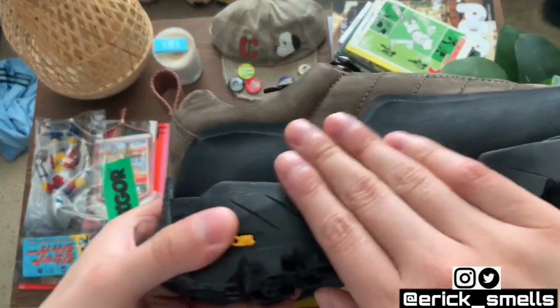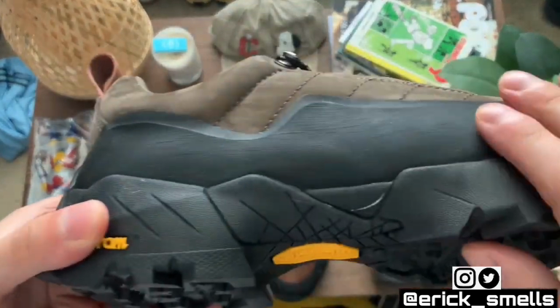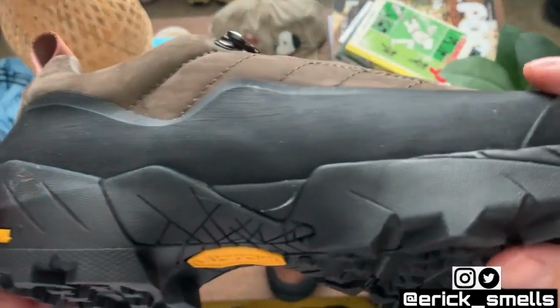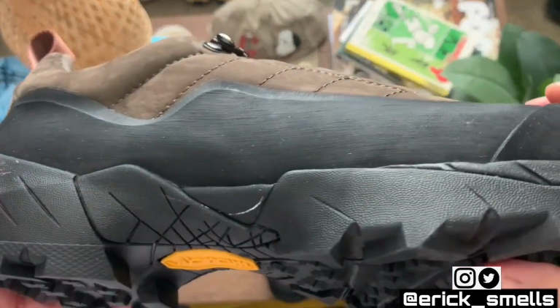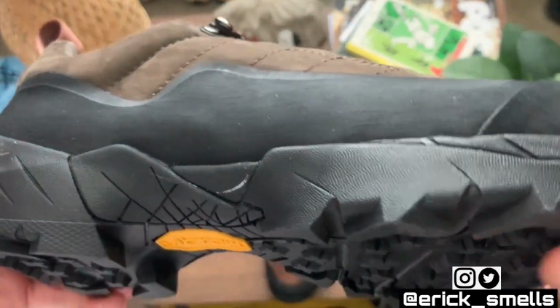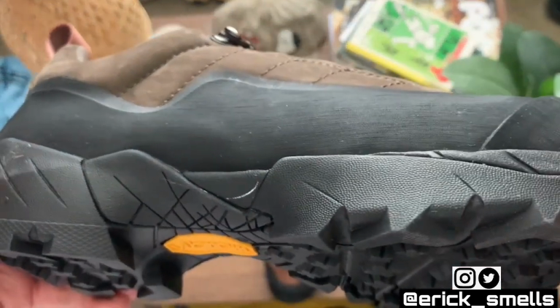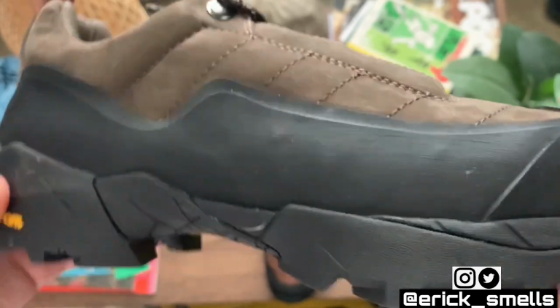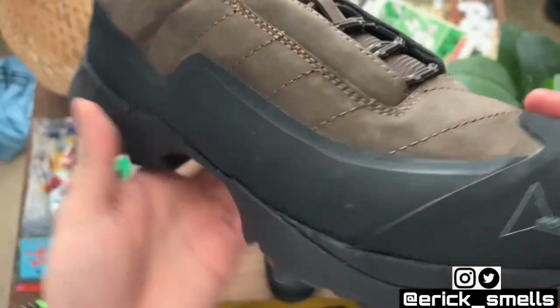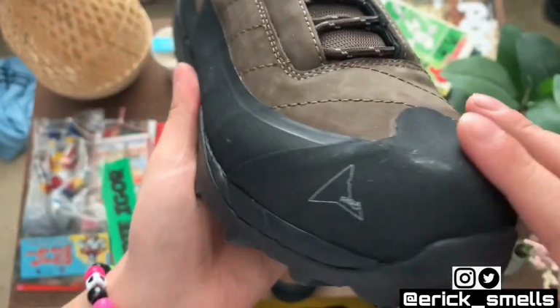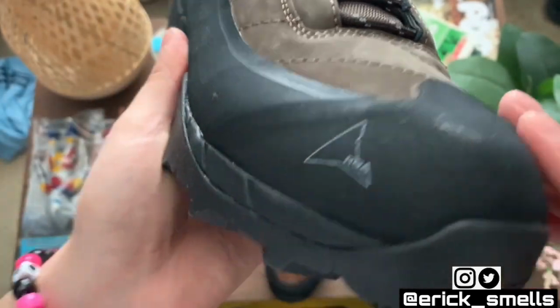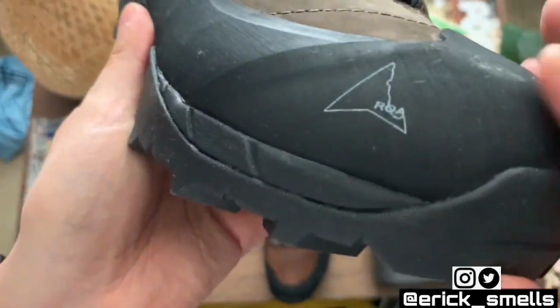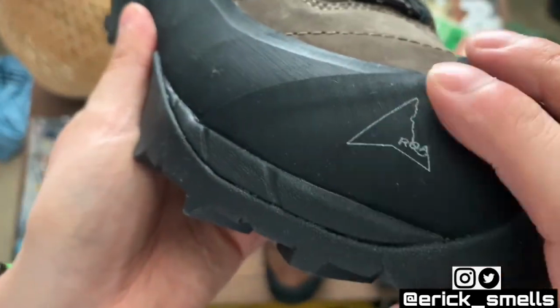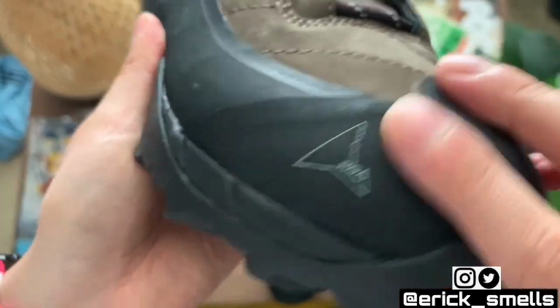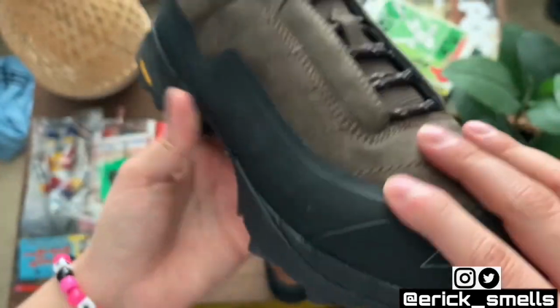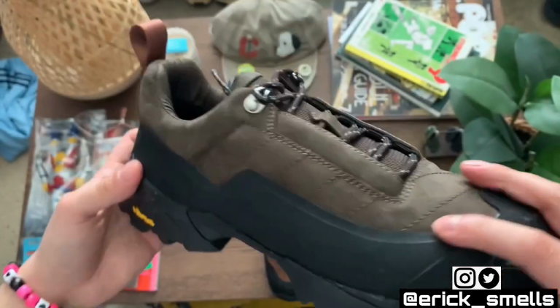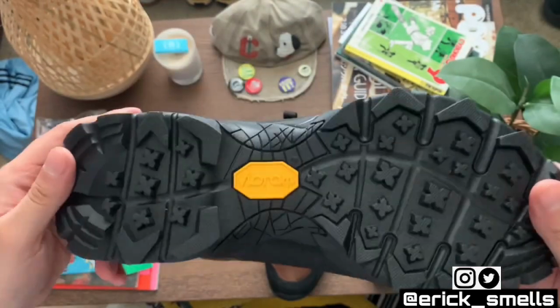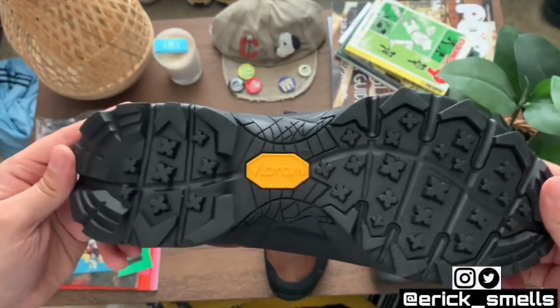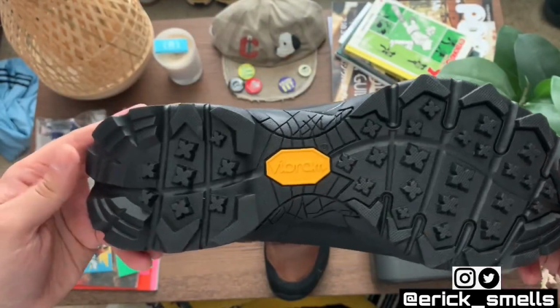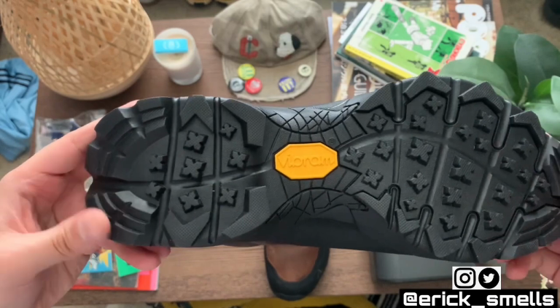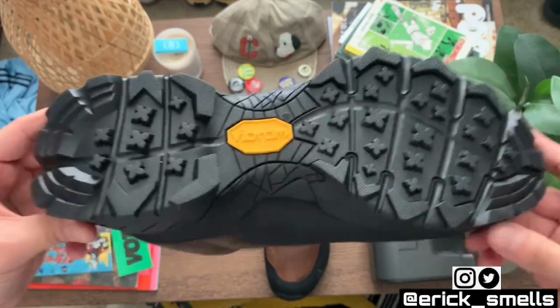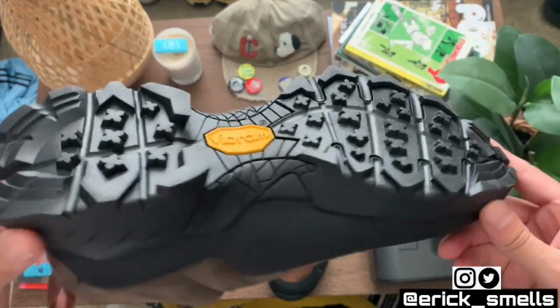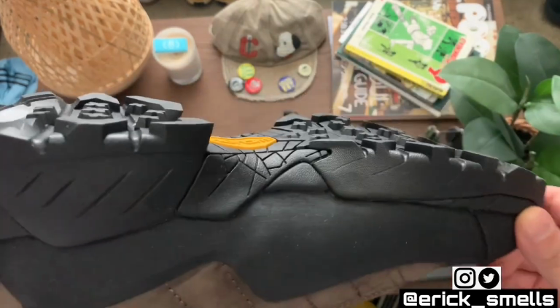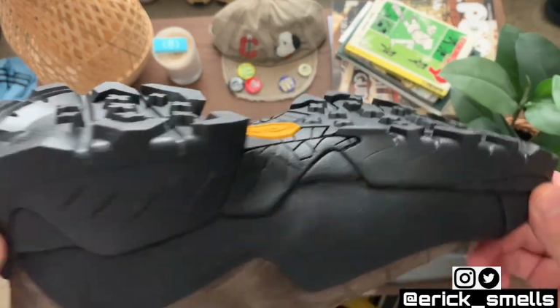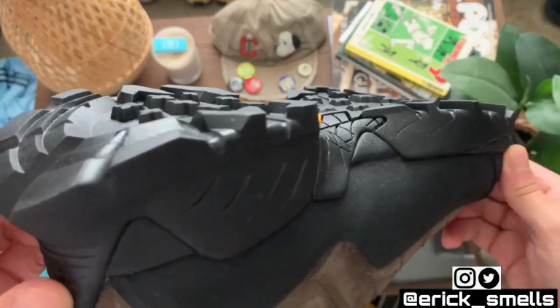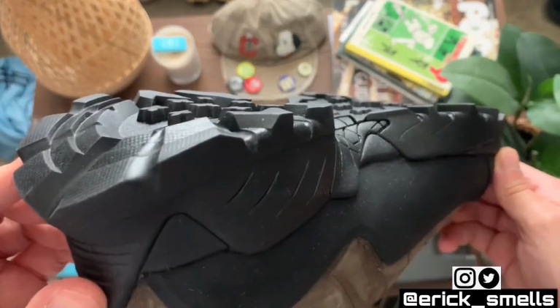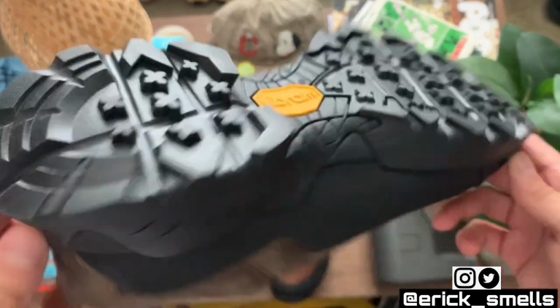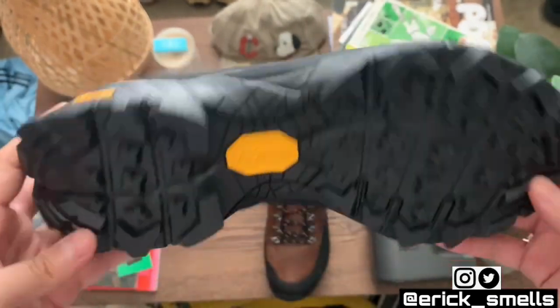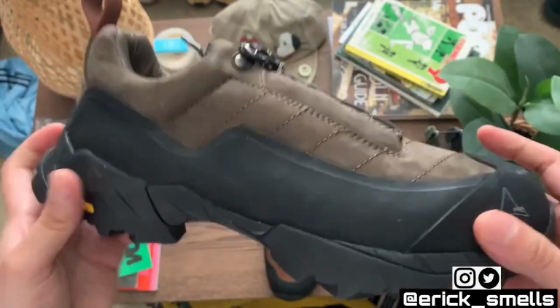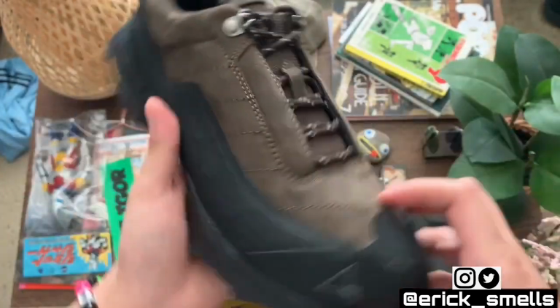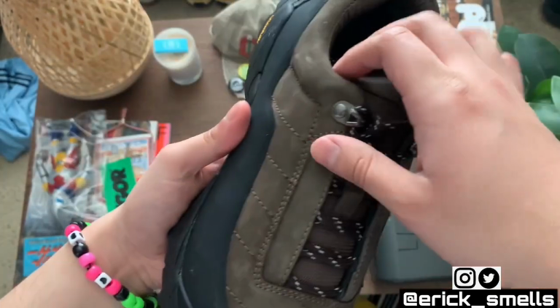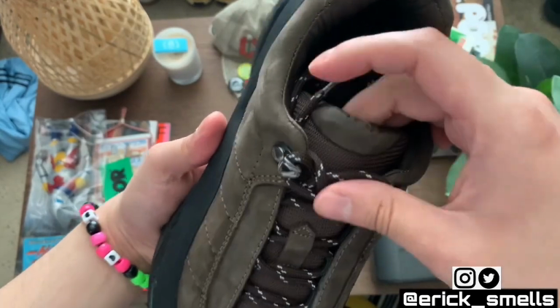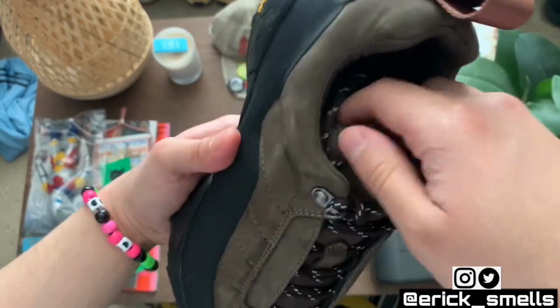Let me see if the camera can pick it up. Branding right there, and of course you've got your Vibram — same sole, super chunky. These are going to be real deal.